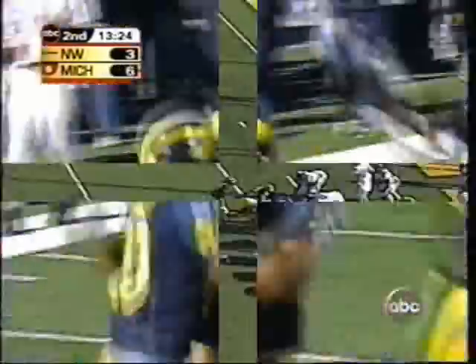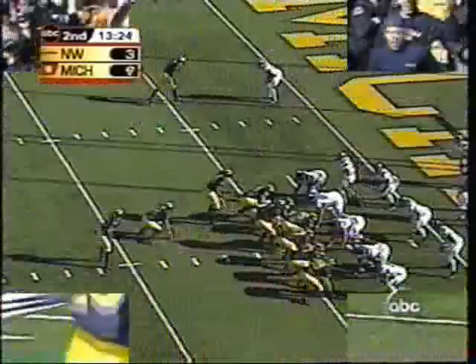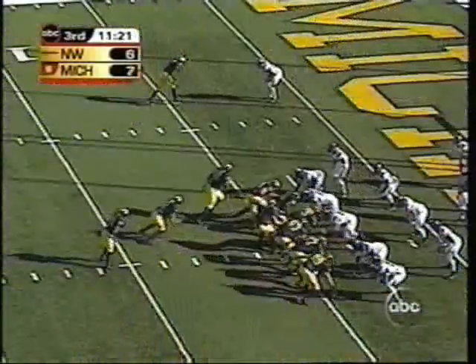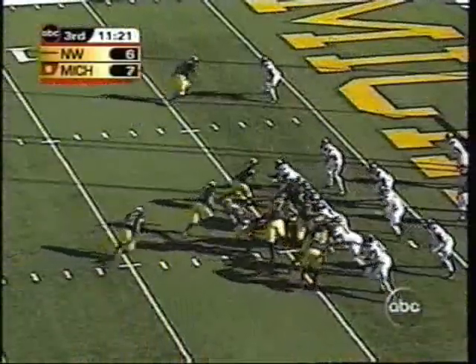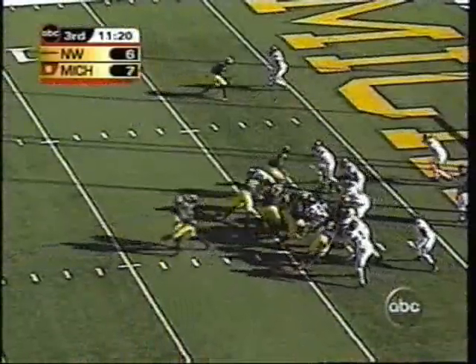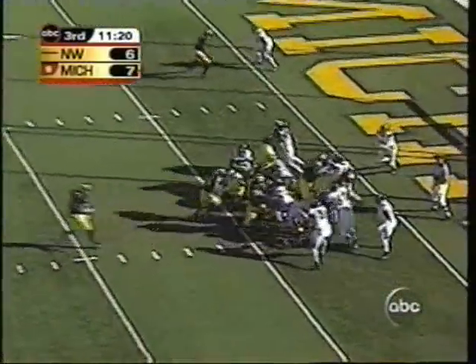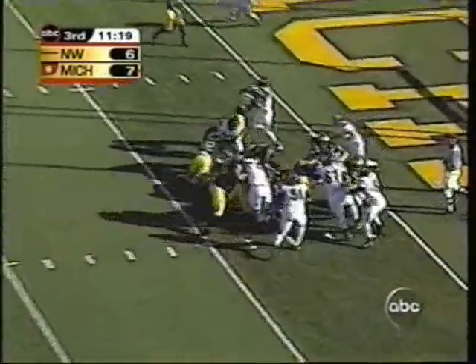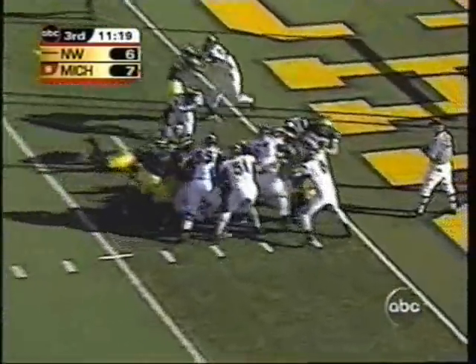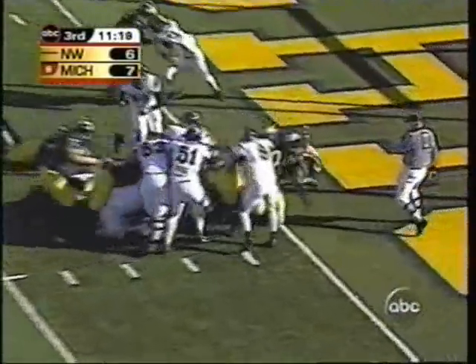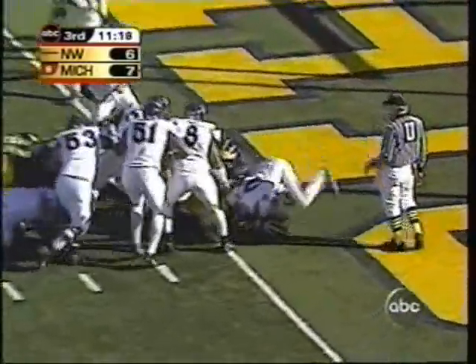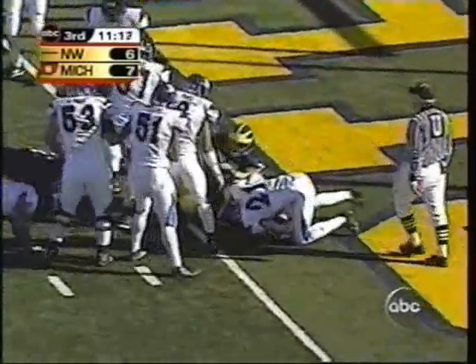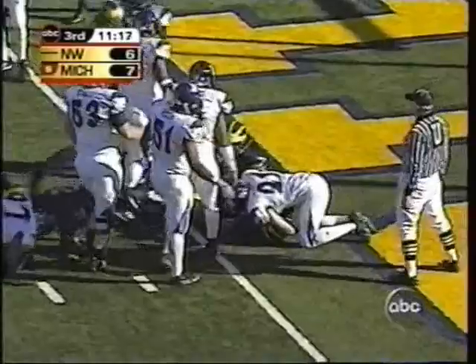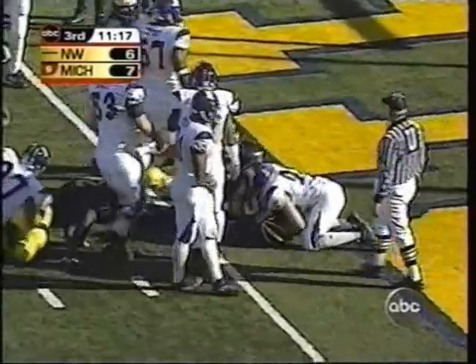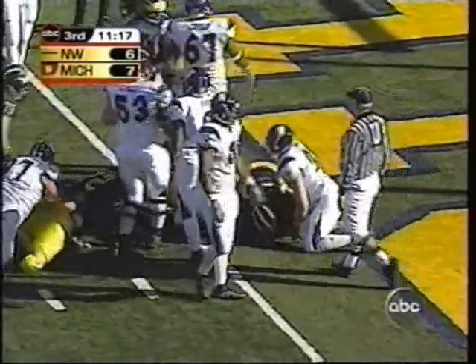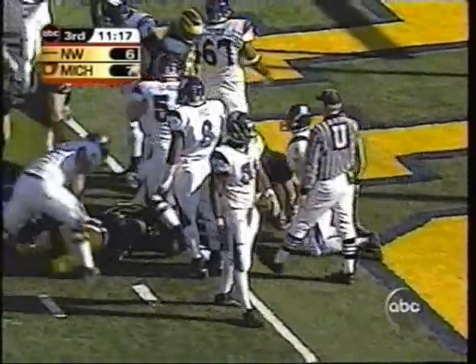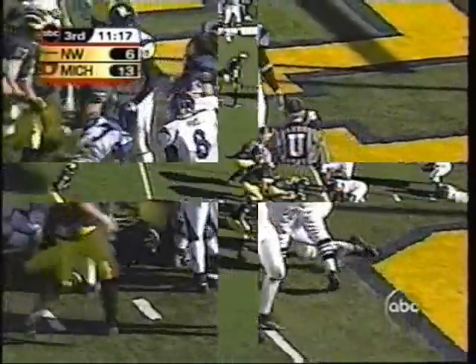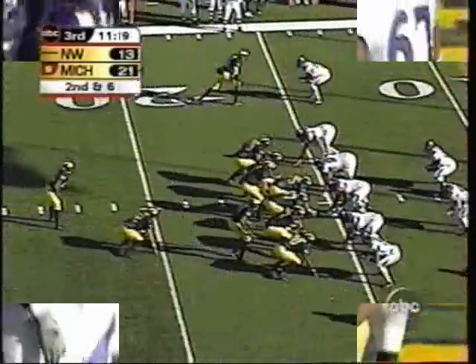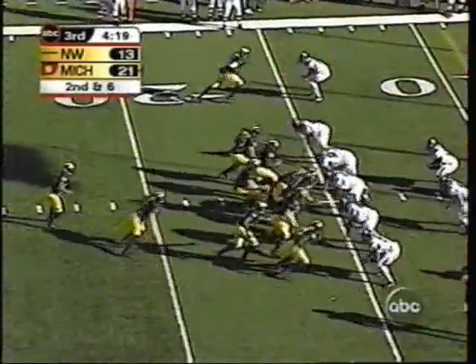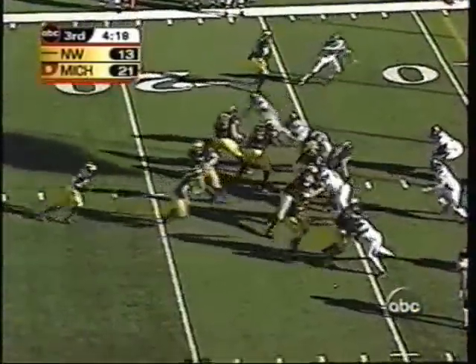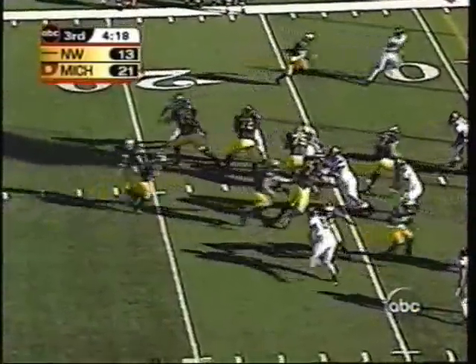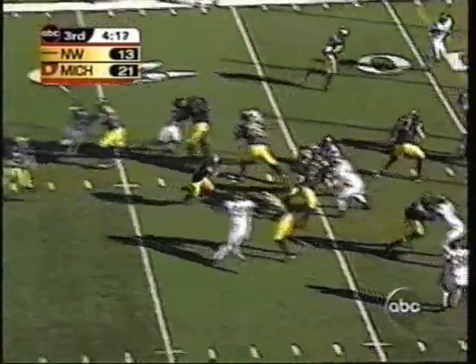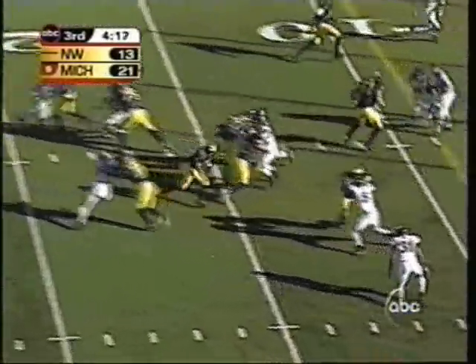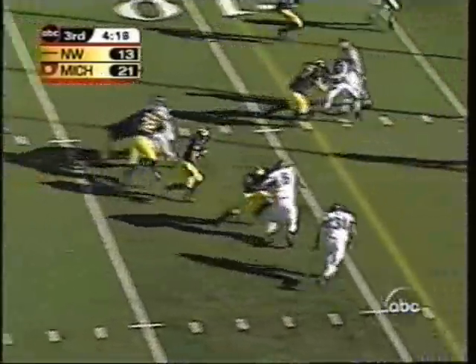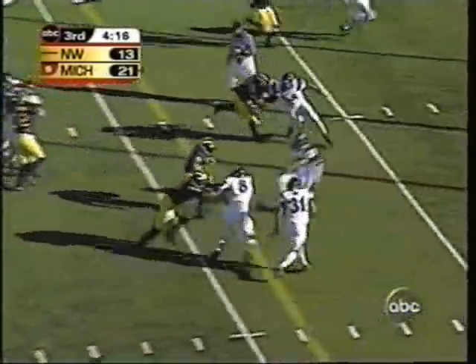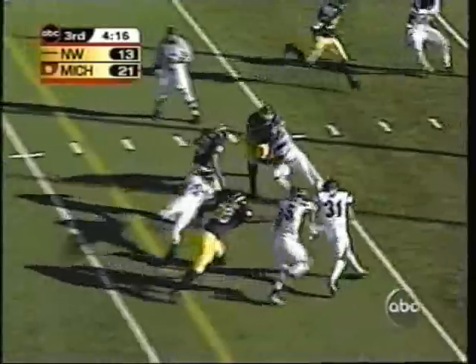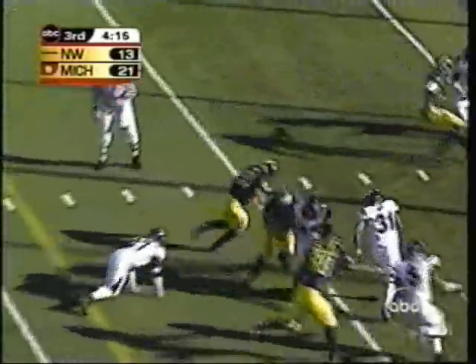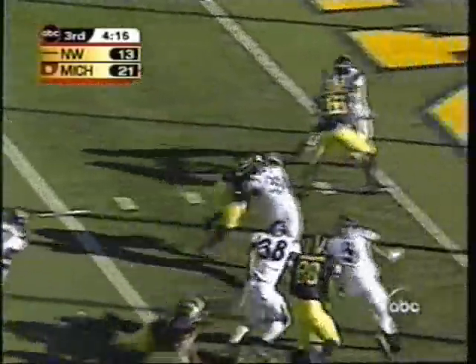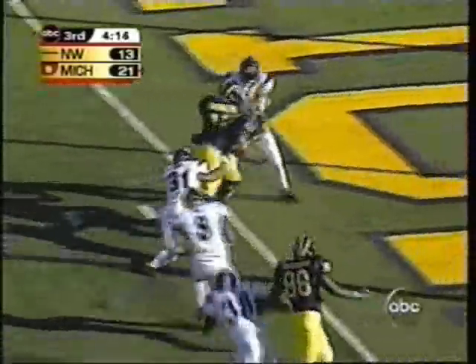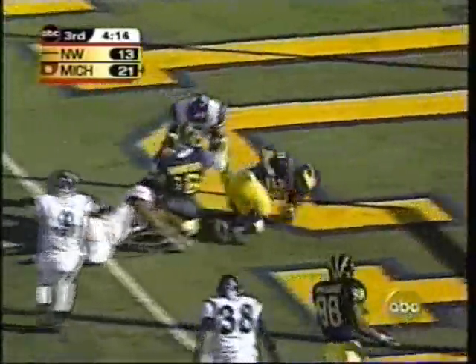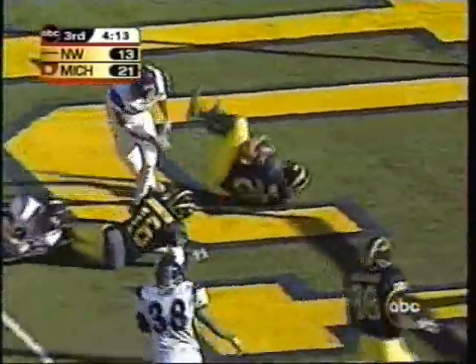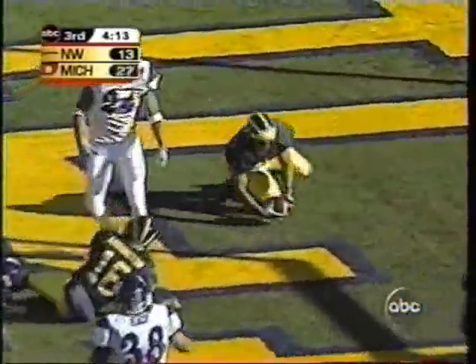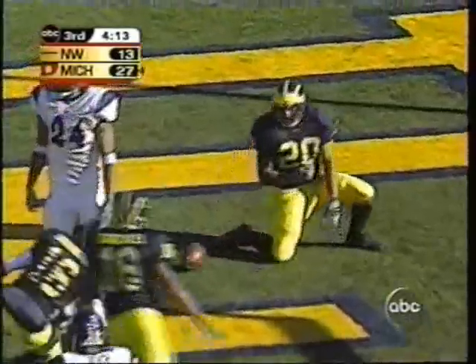Two-yard line. It'll be Henney, handed off to Hart, straight ahead, end zone — touchdown Michigan. Here's the draw. Hart — daylight, slips, heads into the end zone. That gives him three touchdowns on the day.